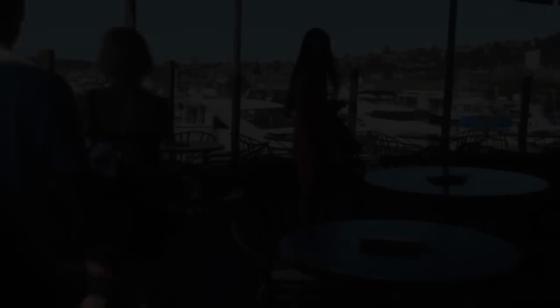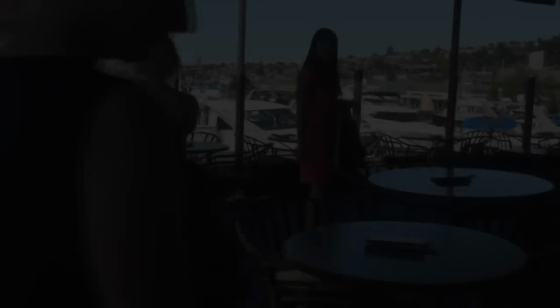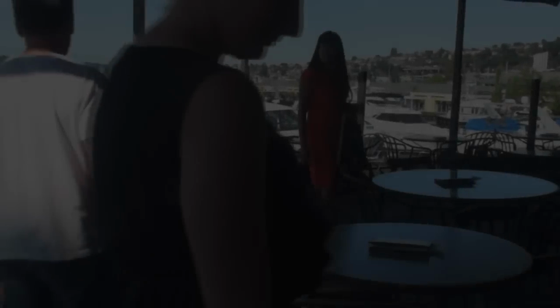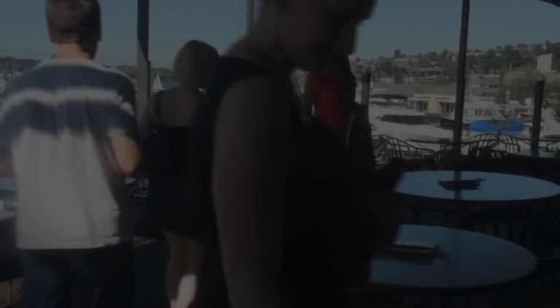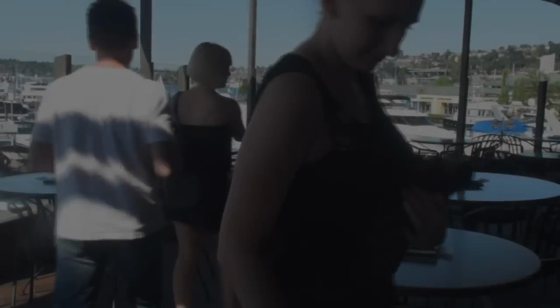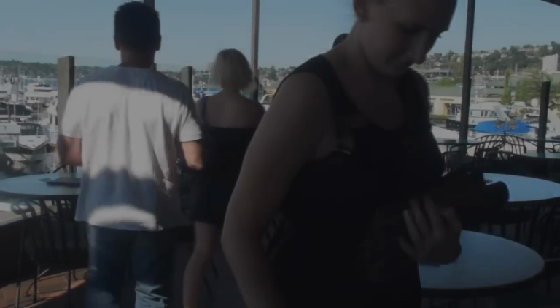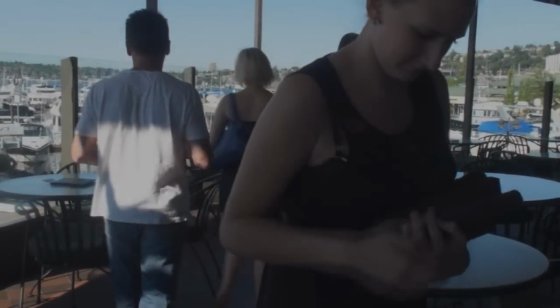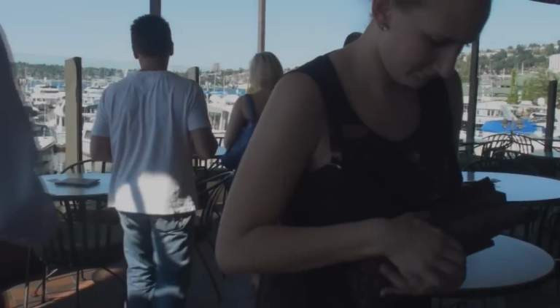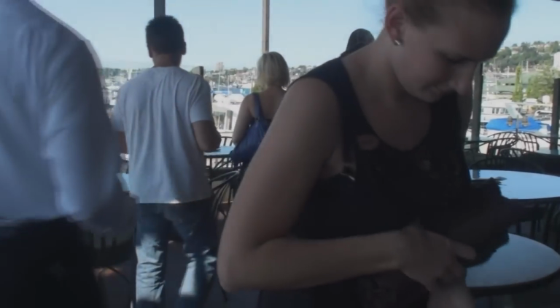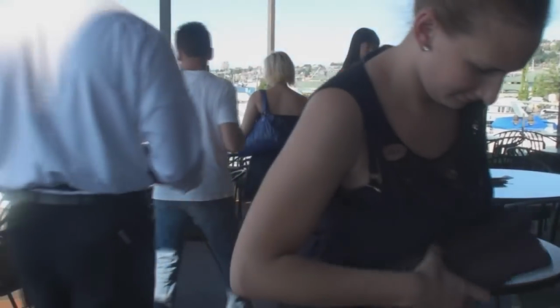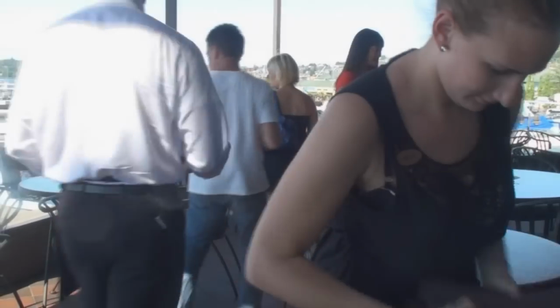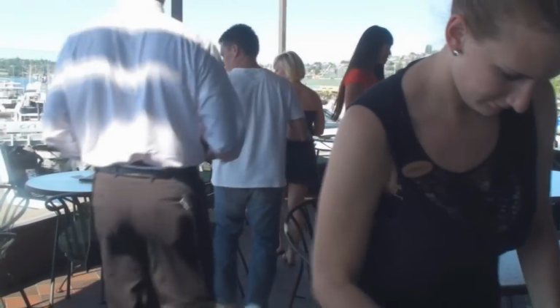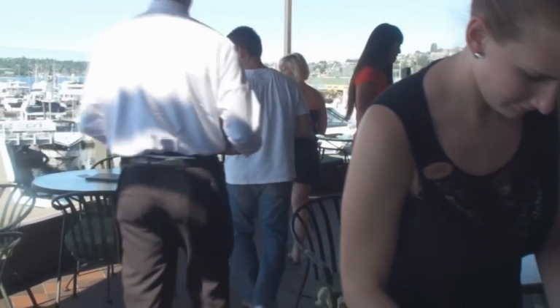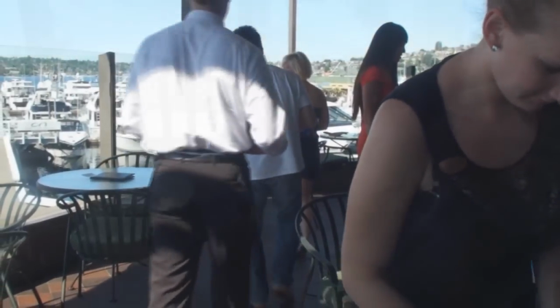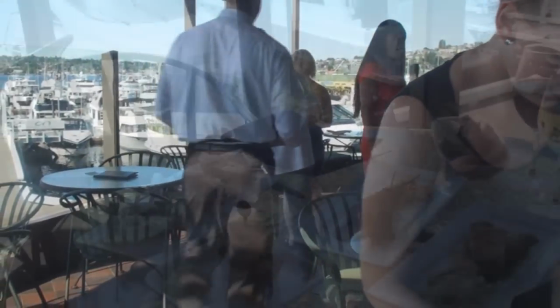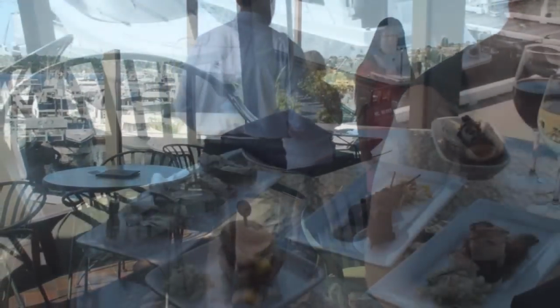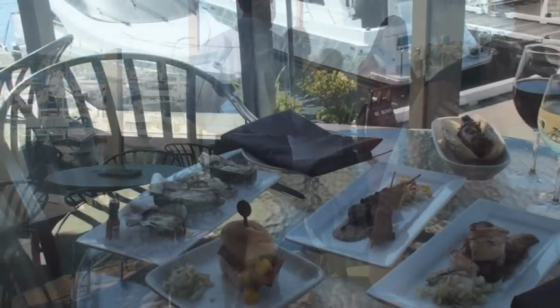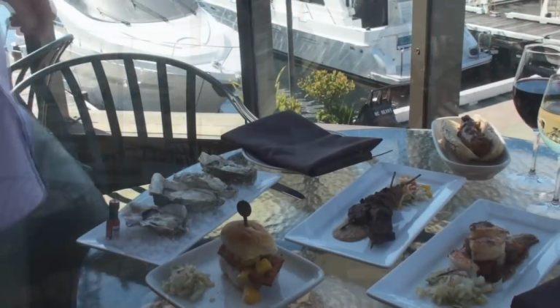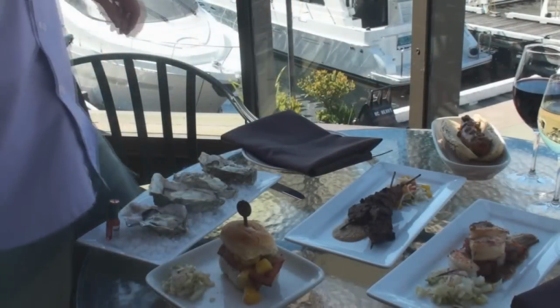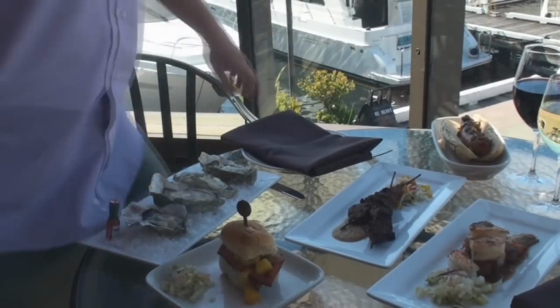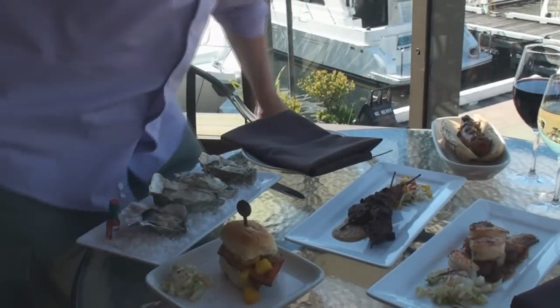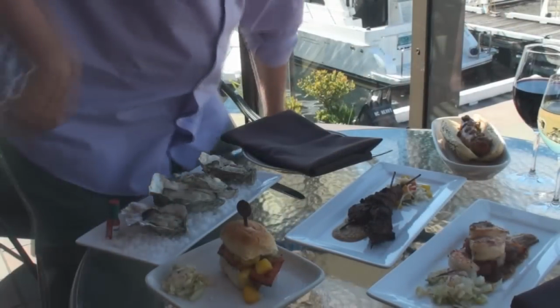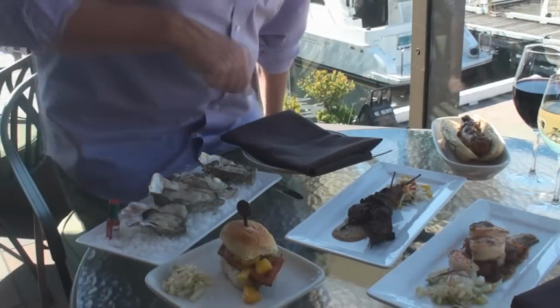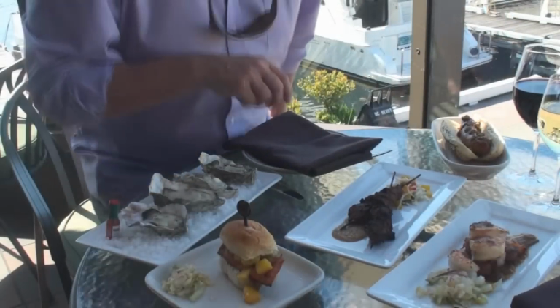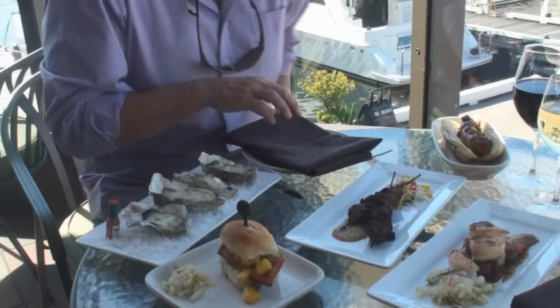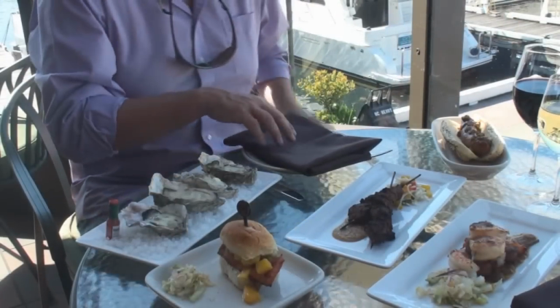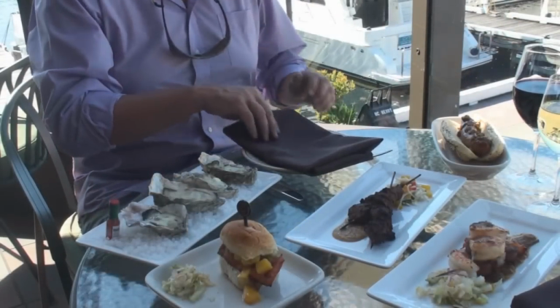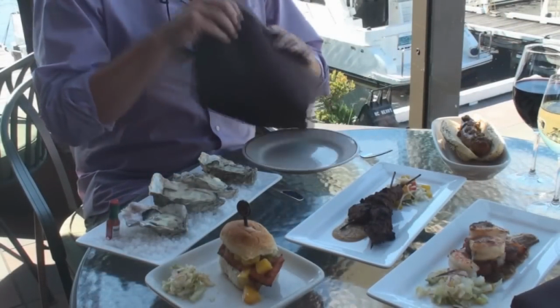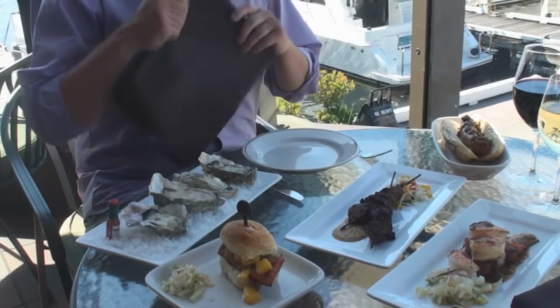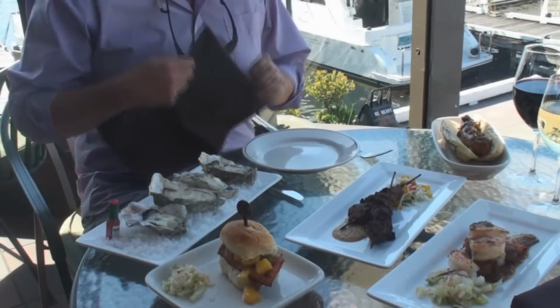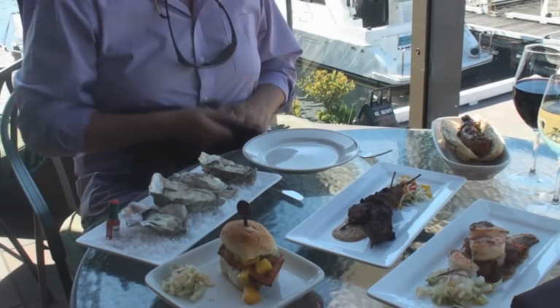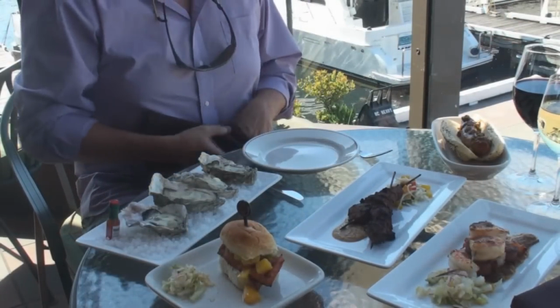Chef Johnny Williams recently invited me down to the Daniels Broiler in Lake Union to try their new summer grill menu, available in the bar and on their deck. So I said, tell me more.